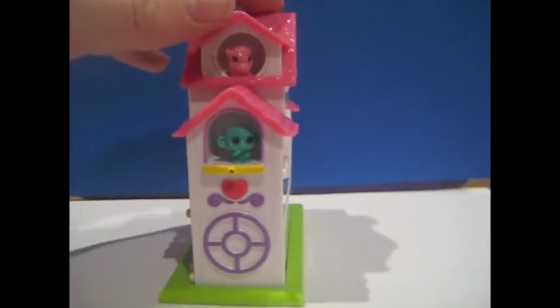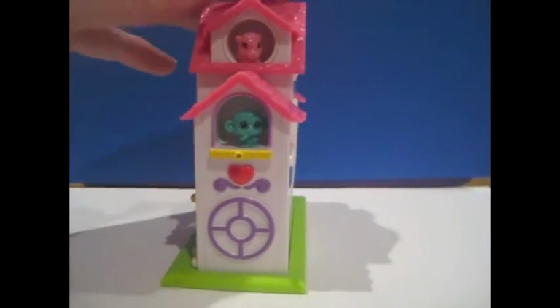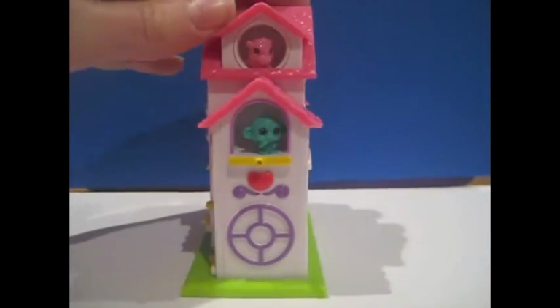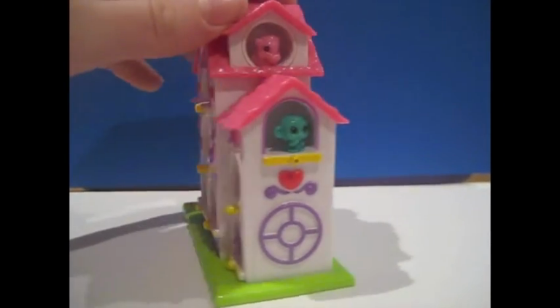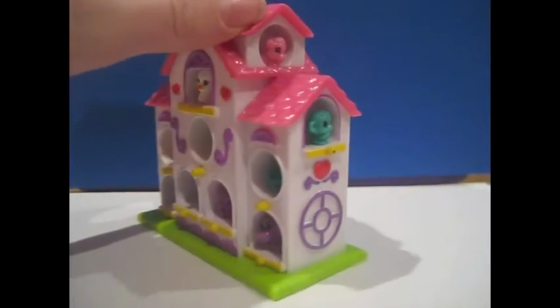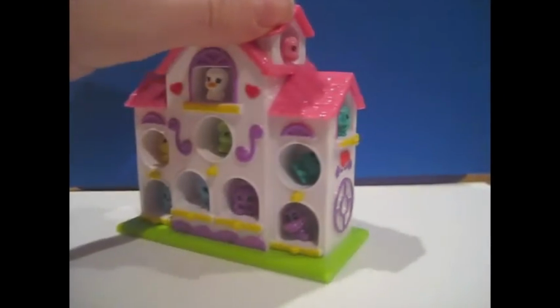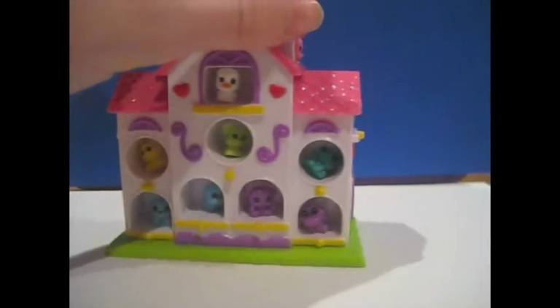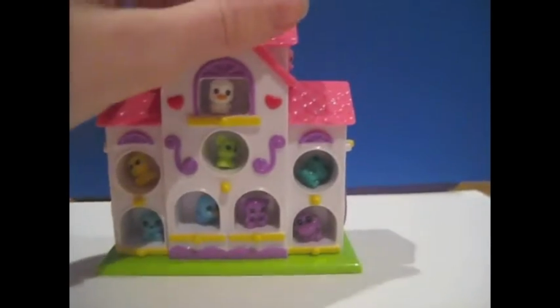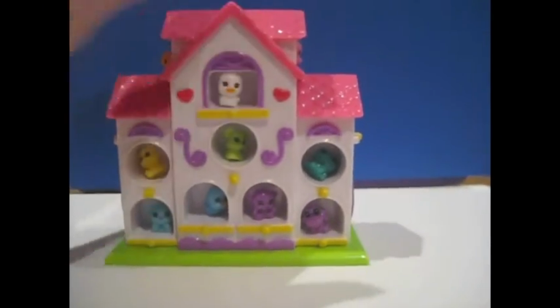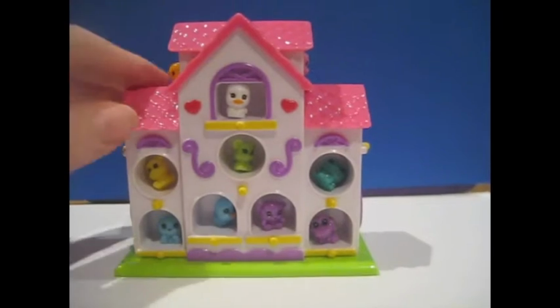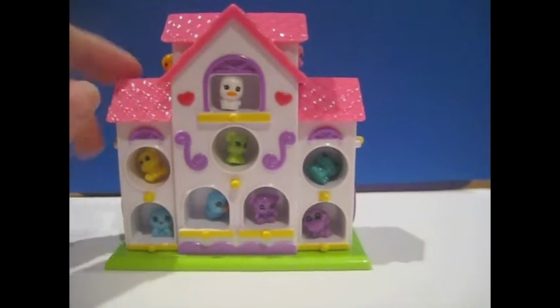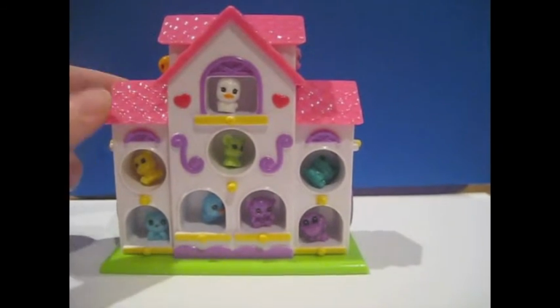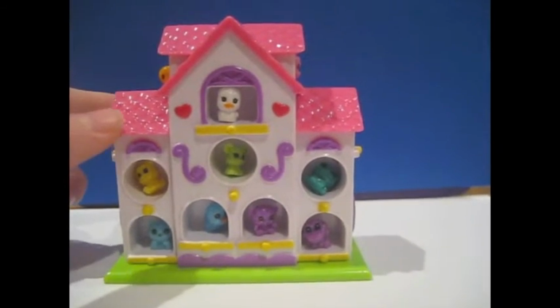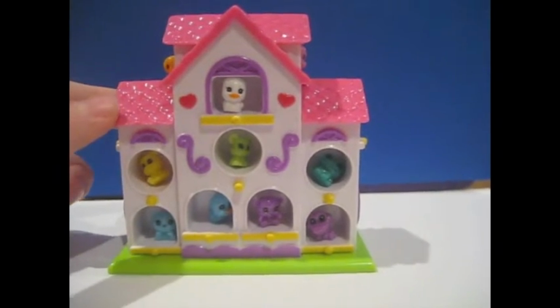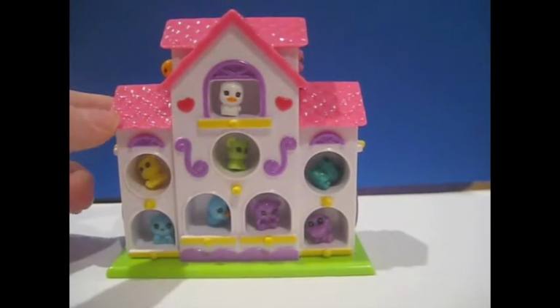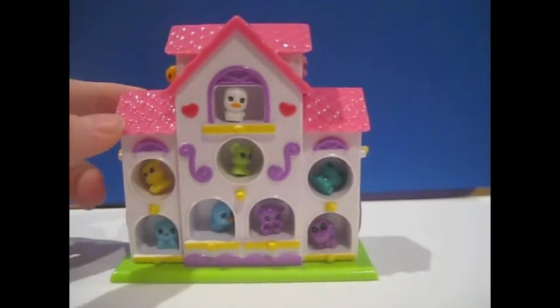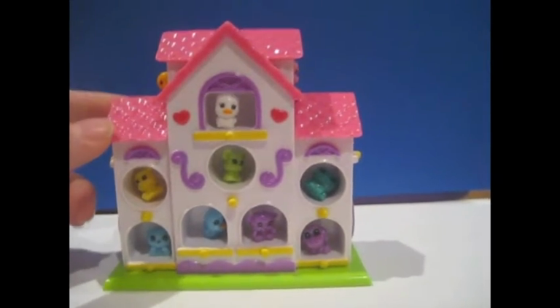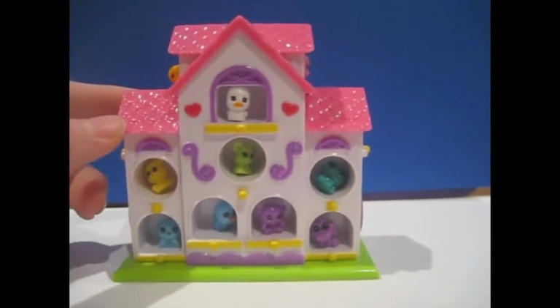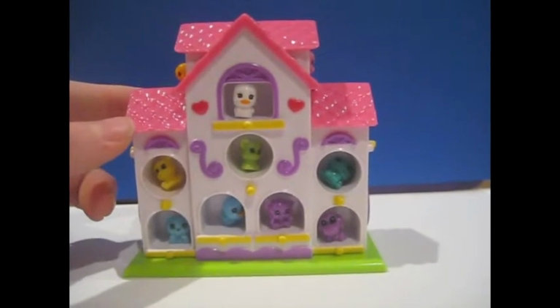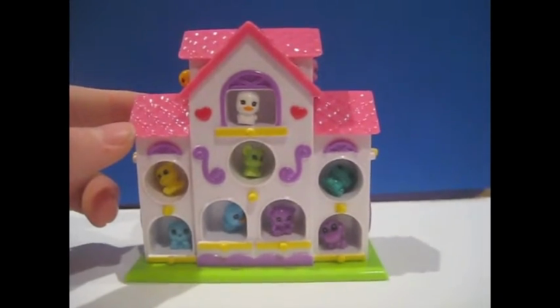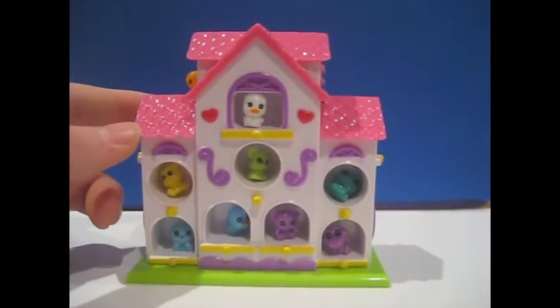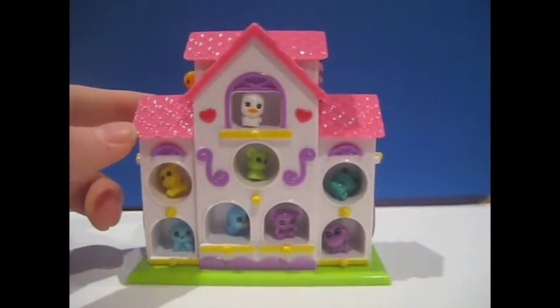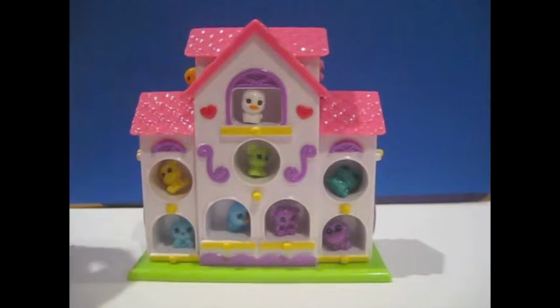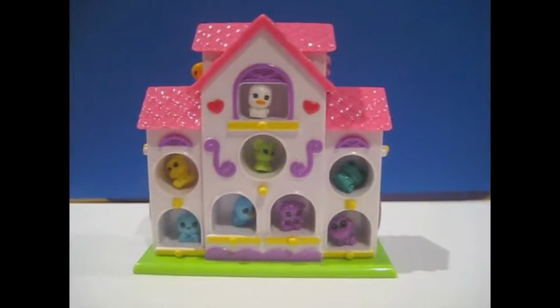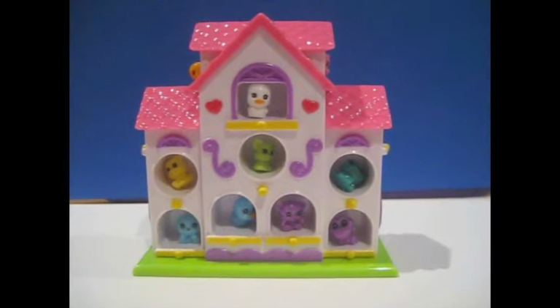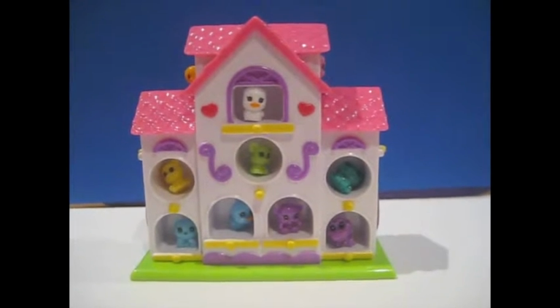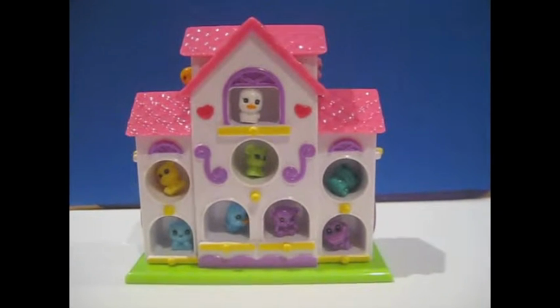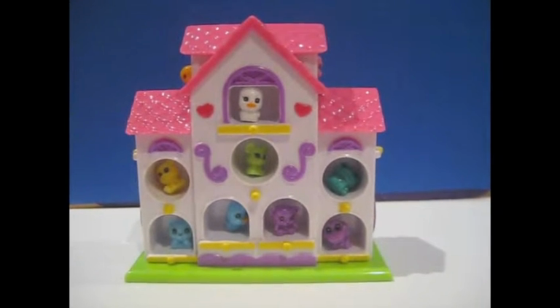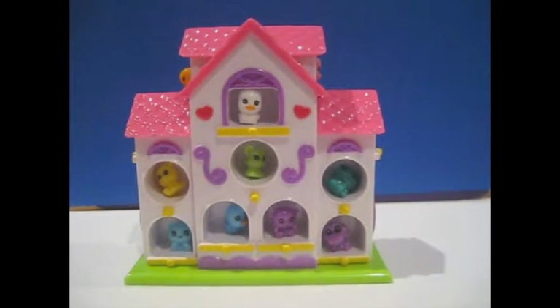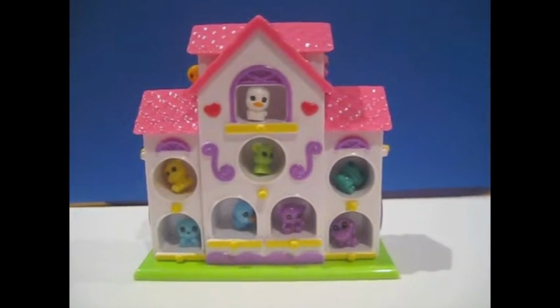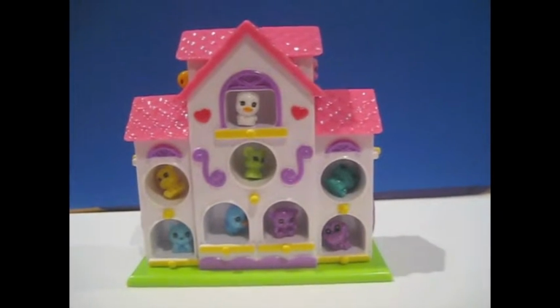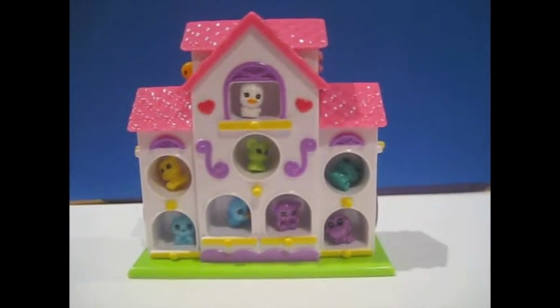I really like all the detailing they put into this. Instead of just painting over everything, they made it plastic. When everything's painted, it's a real pet peeve of mine, because then it chips off and it looks all ugly.